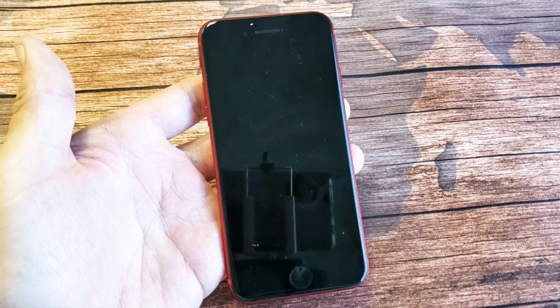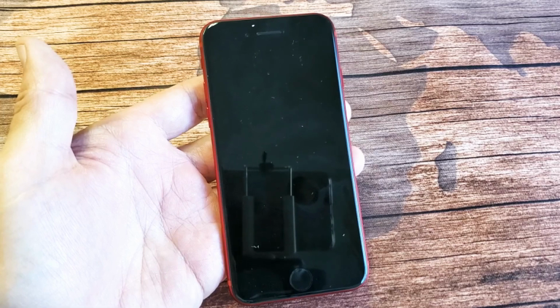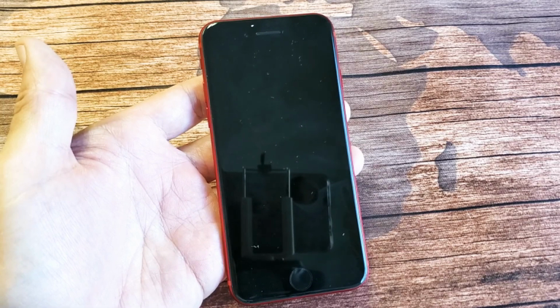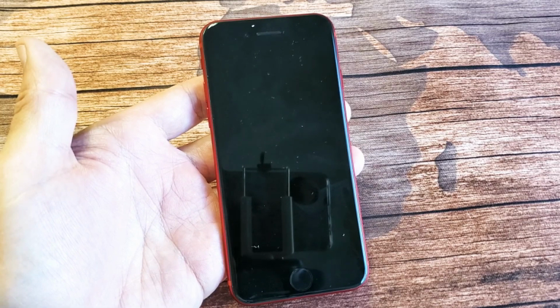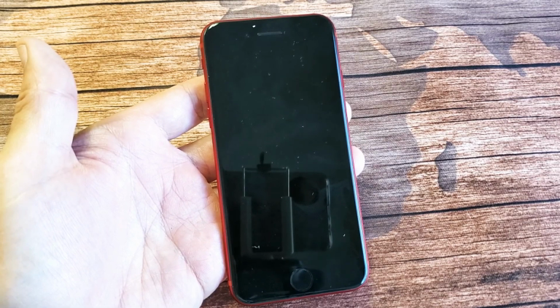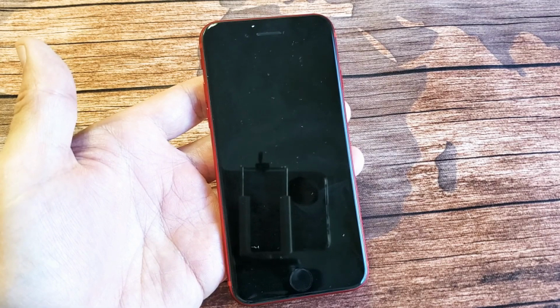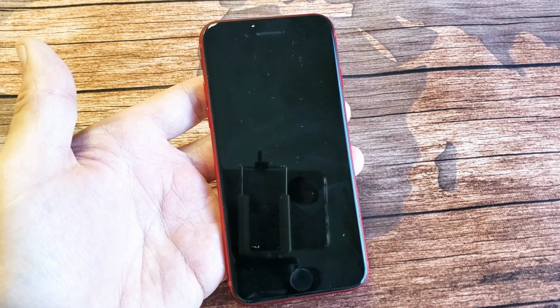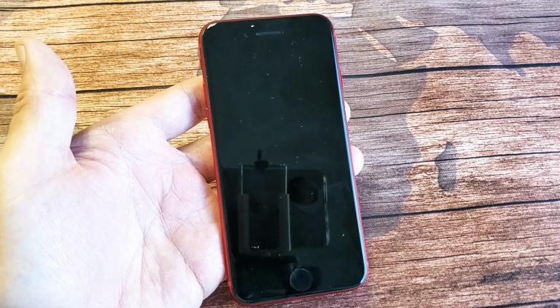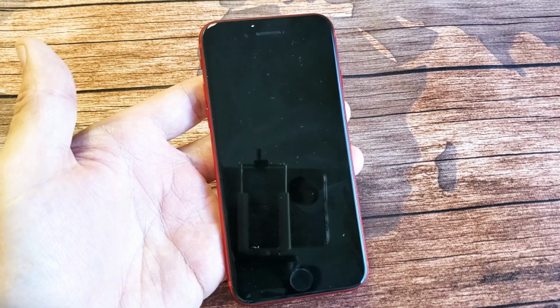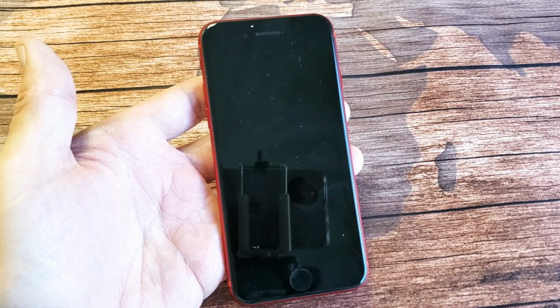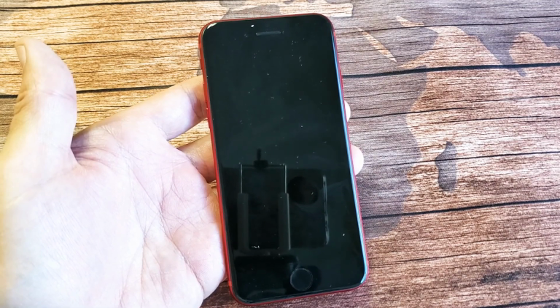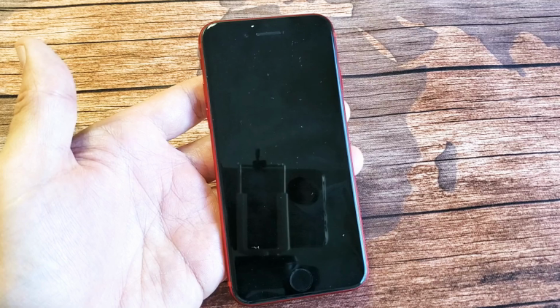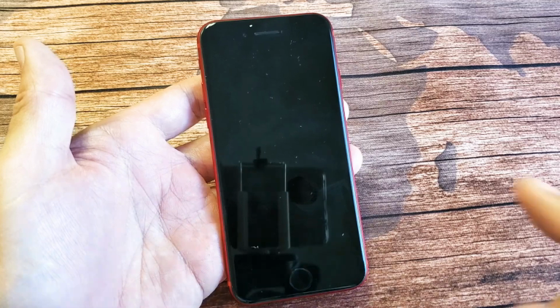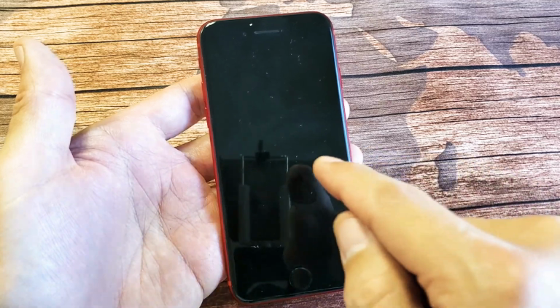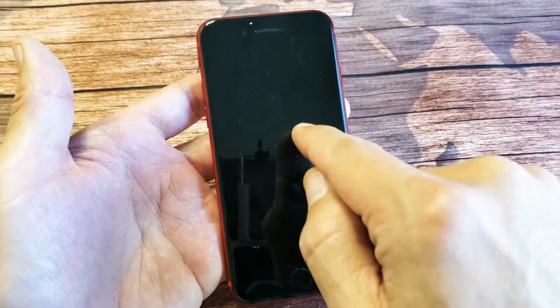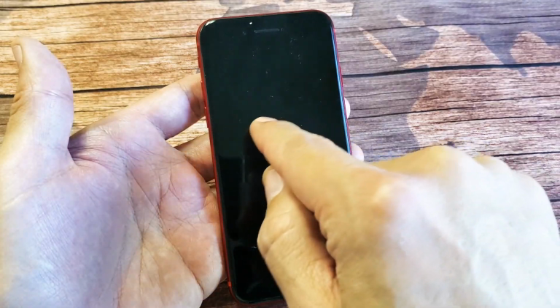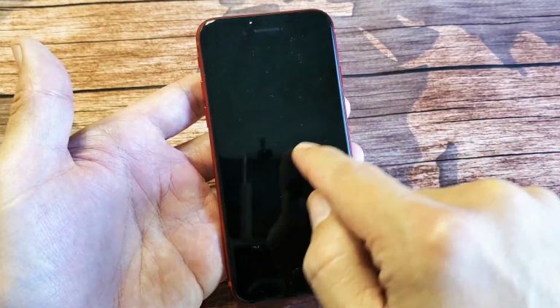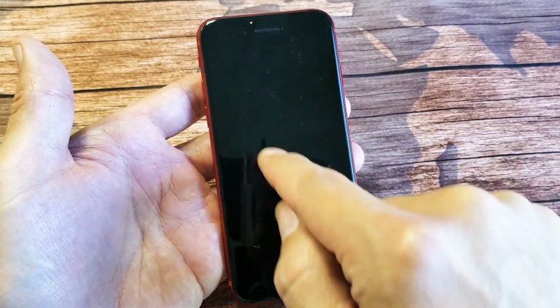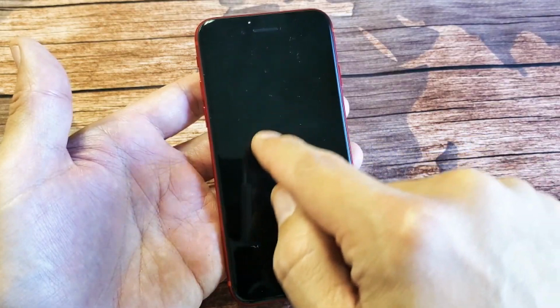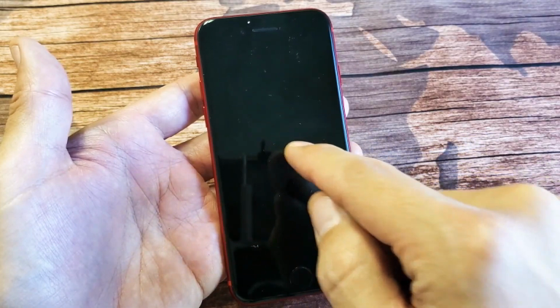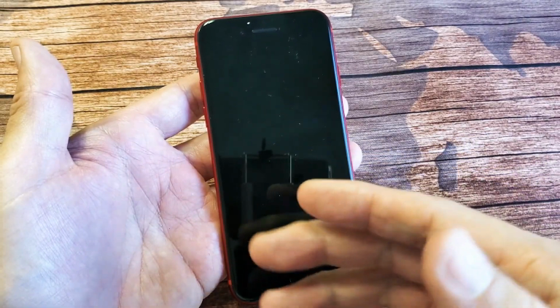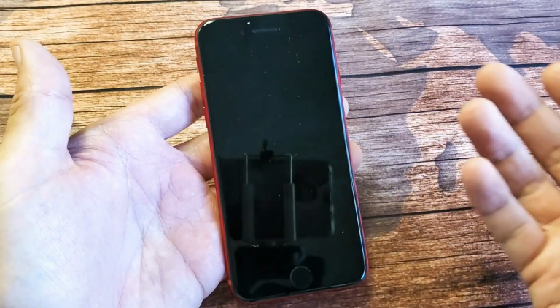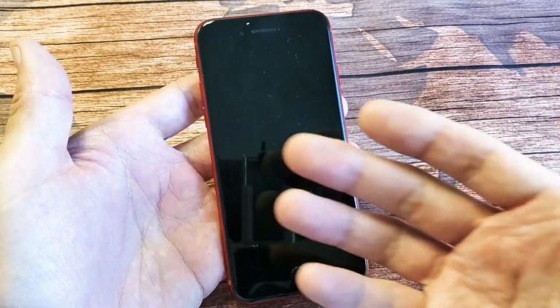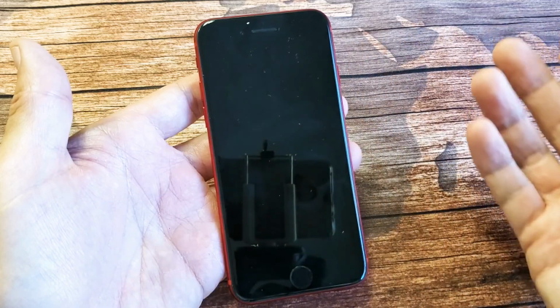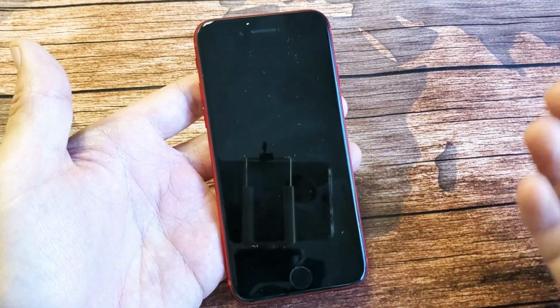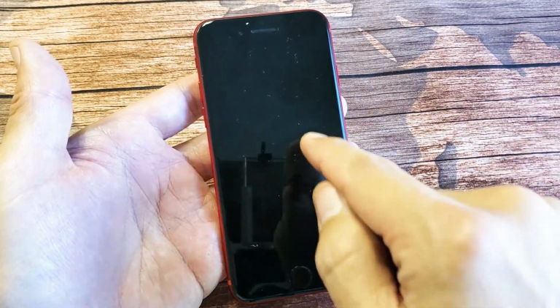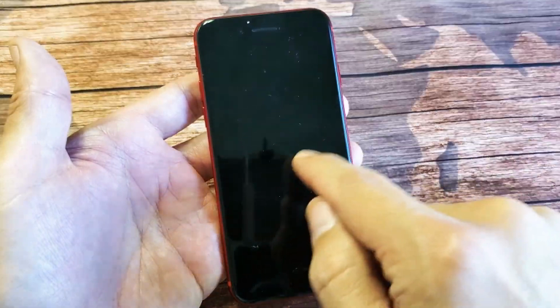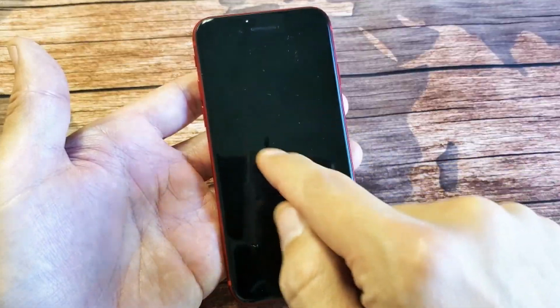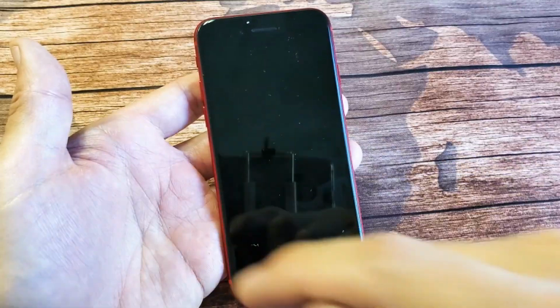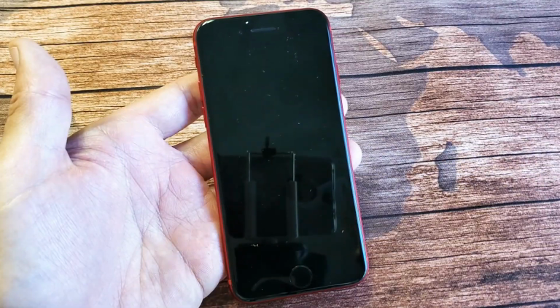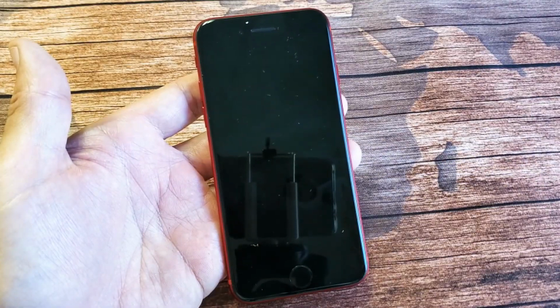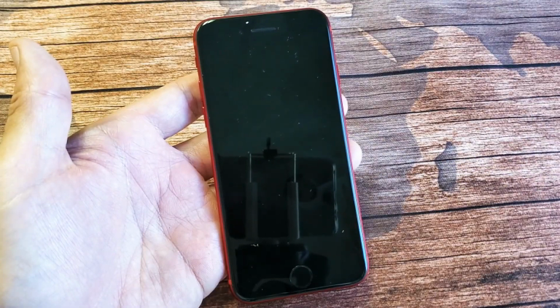I have an iPhone SE 2, the 2020 version, and you have an issue where you're stuck on a spinning wheel and your phone's not responding — you can't restart it or do anything. It's just stuck on that spinning wheel, a spinning circle.